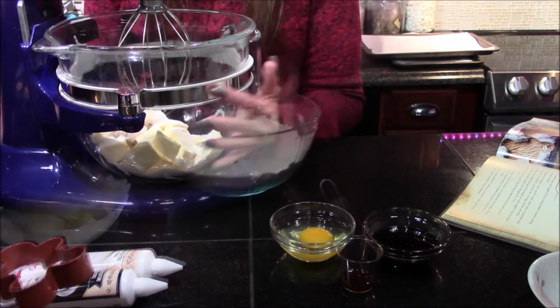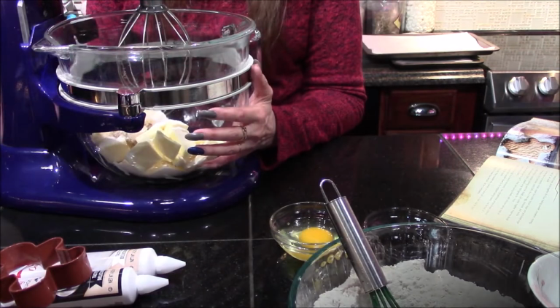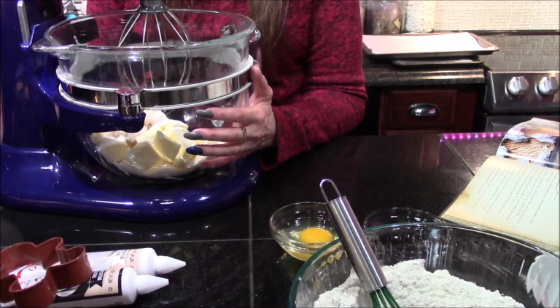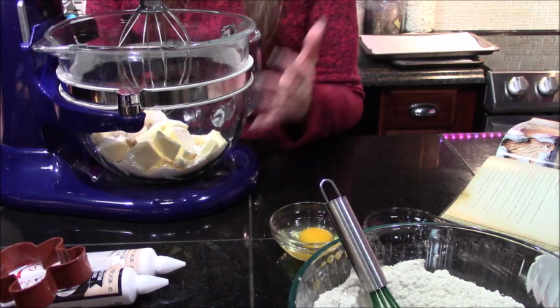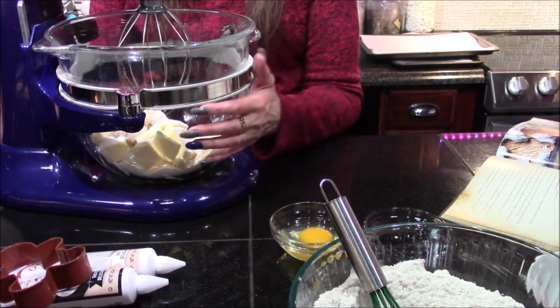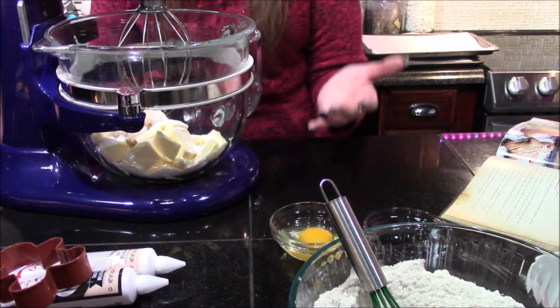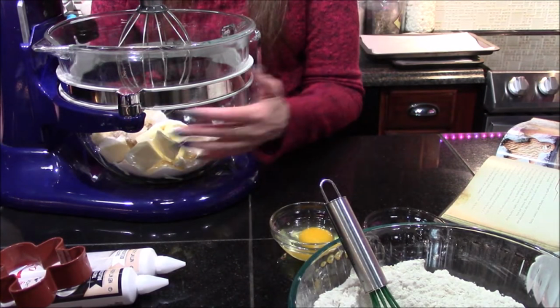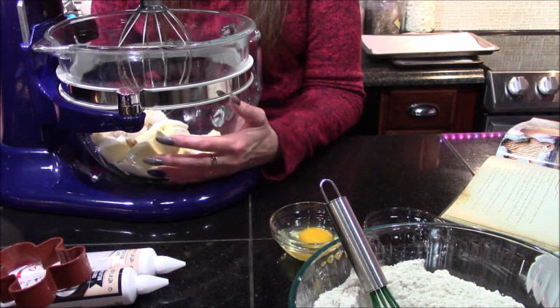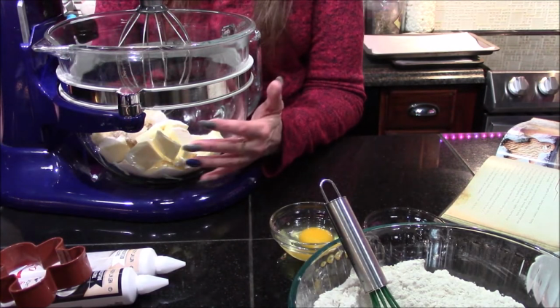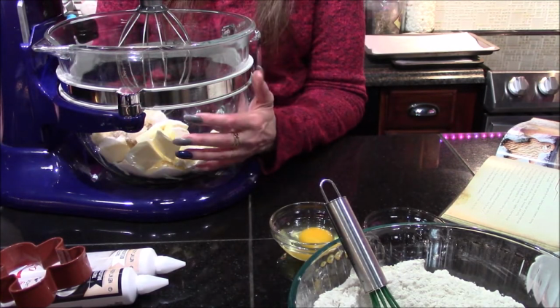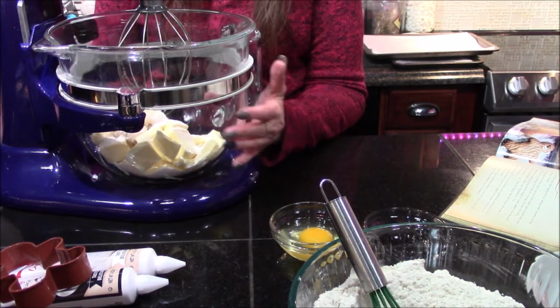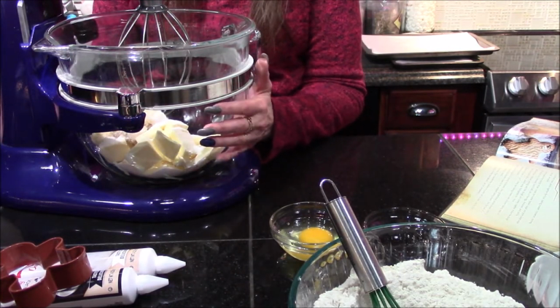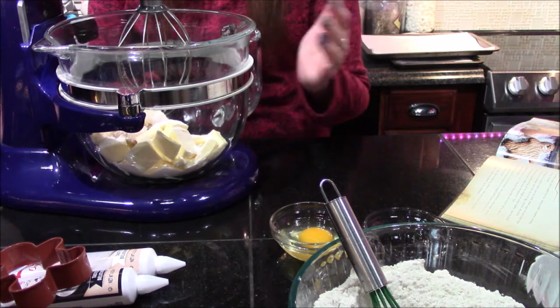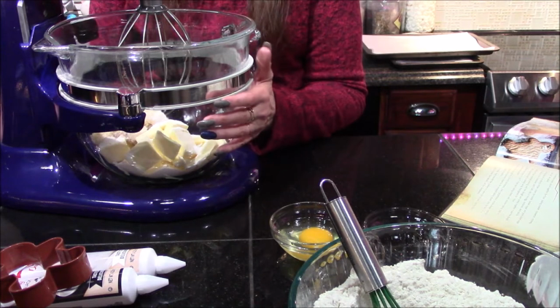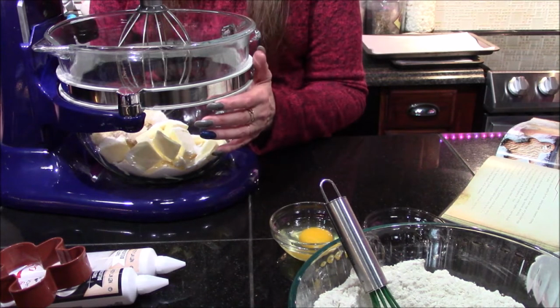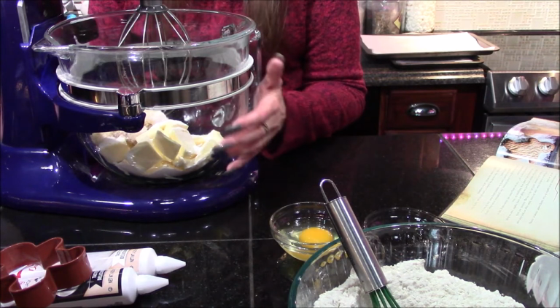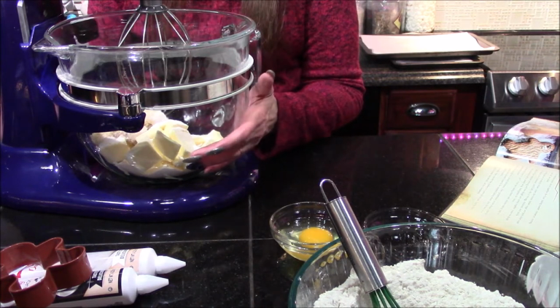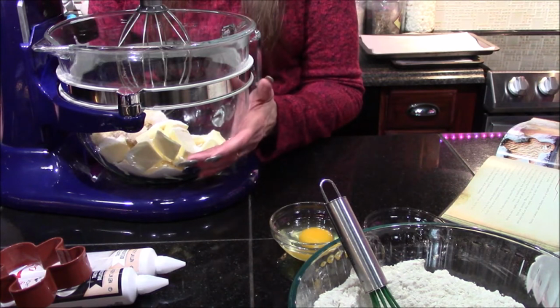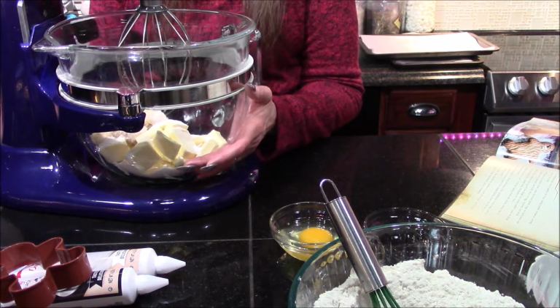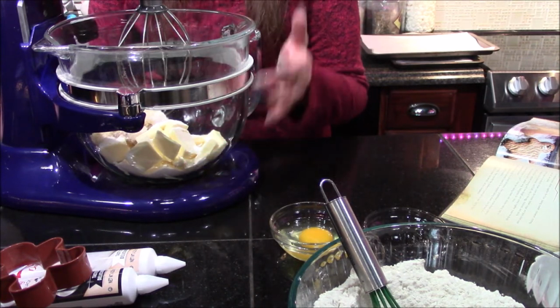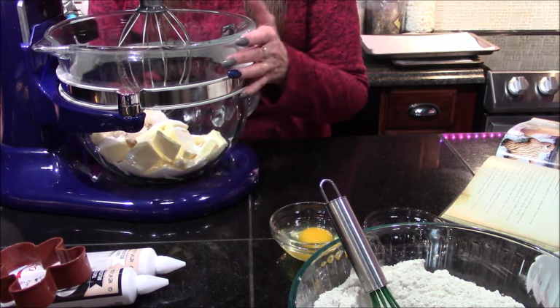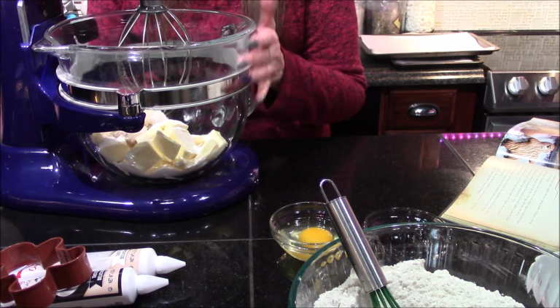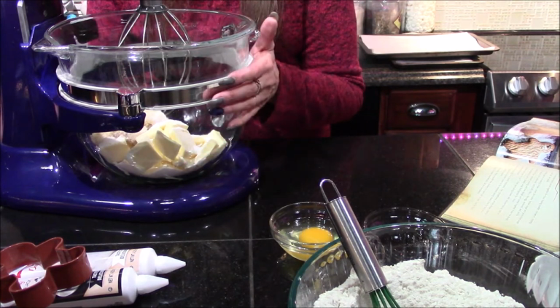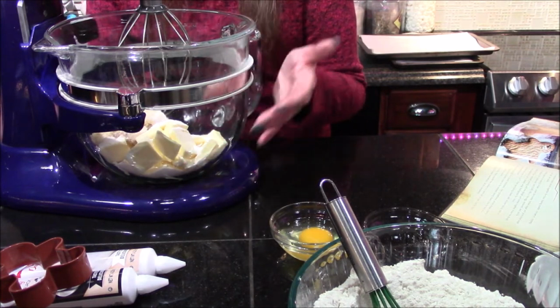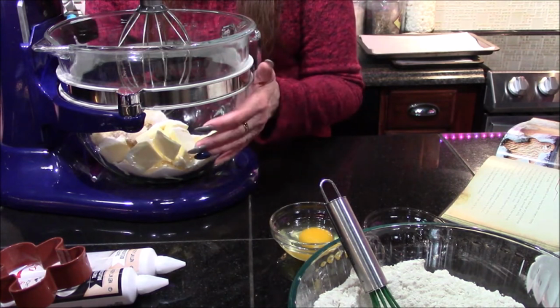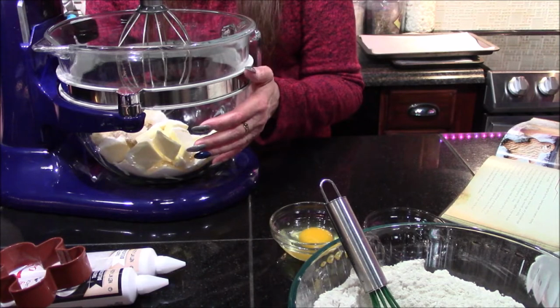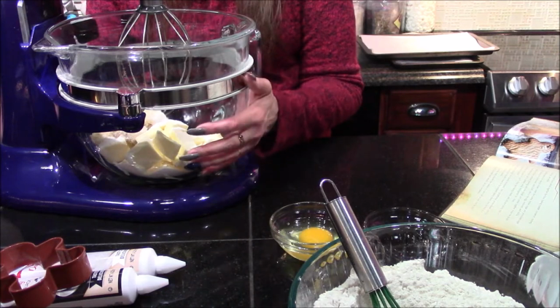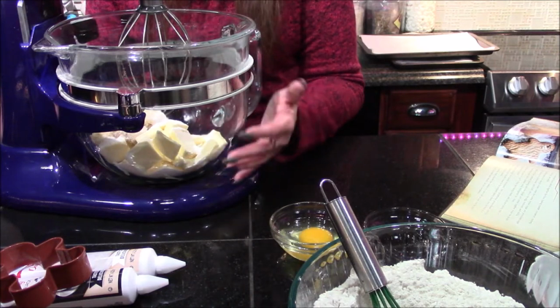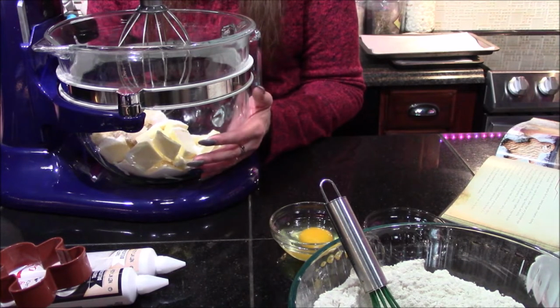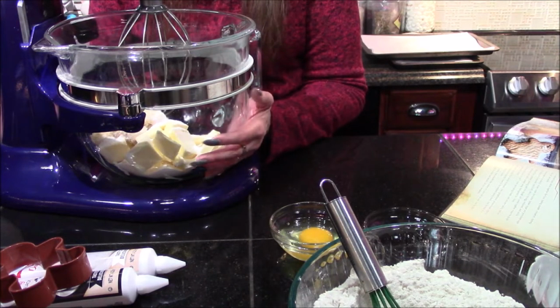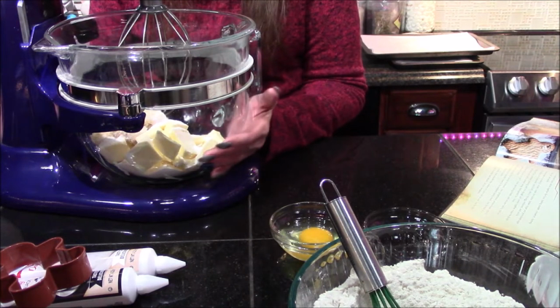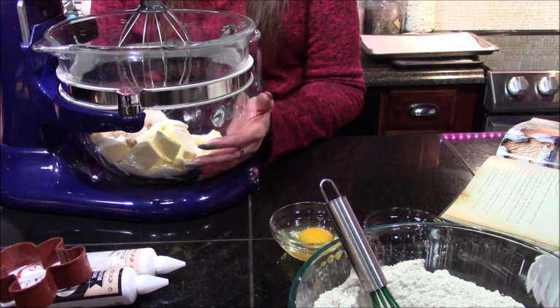In the bowl of a stand mixer — or you can use a hand mixer if you don't have one — go ahead and combine your butter and your sugar, and then you're going to want to whip these for about five minutes, or until they're nice and light and fluffy.